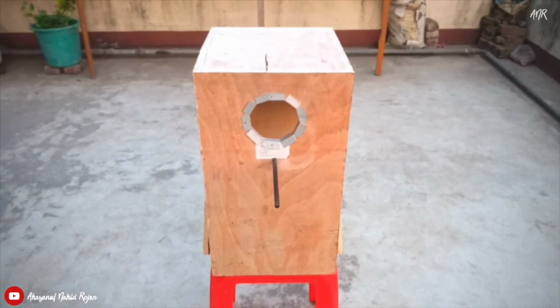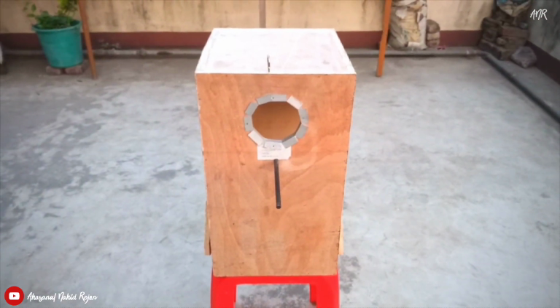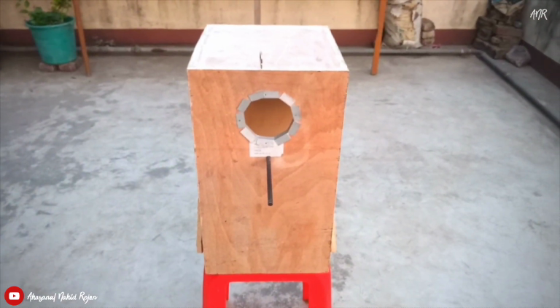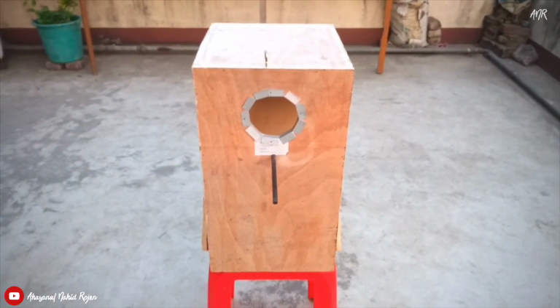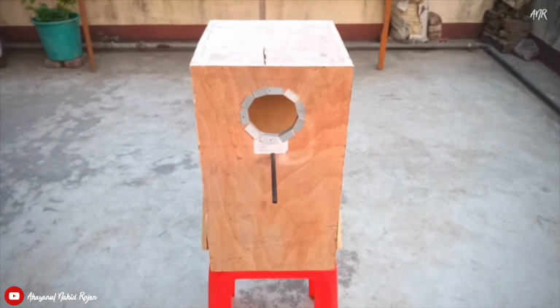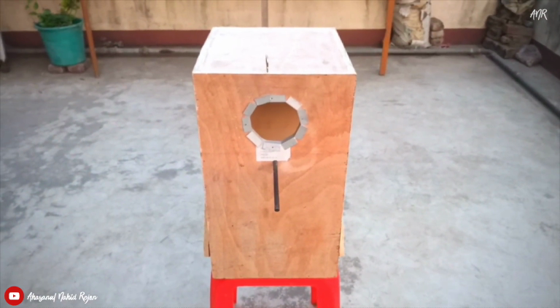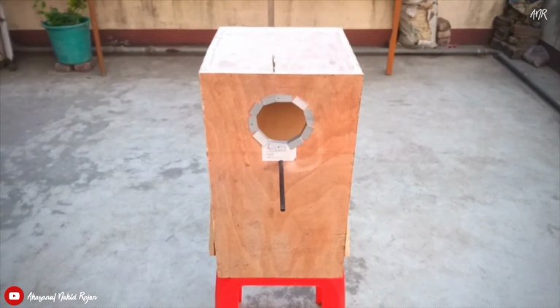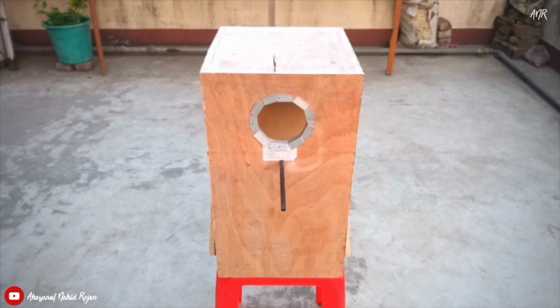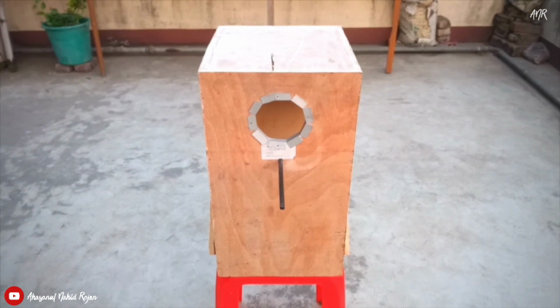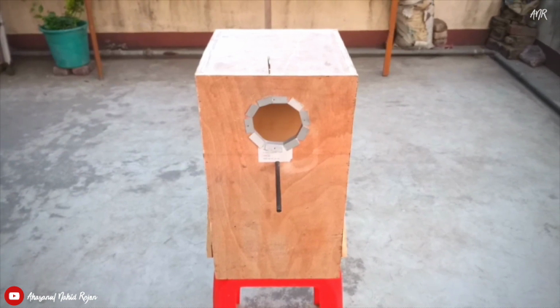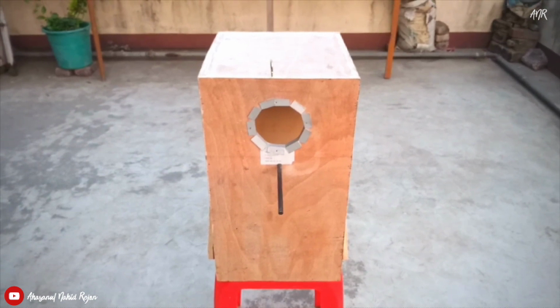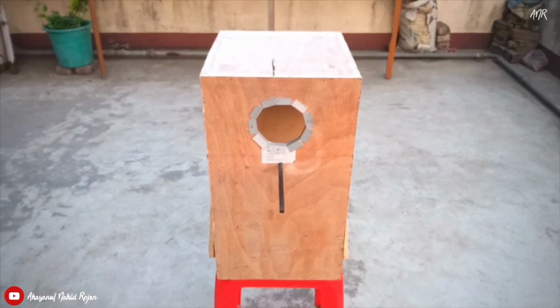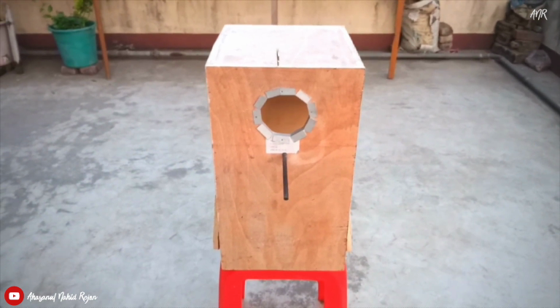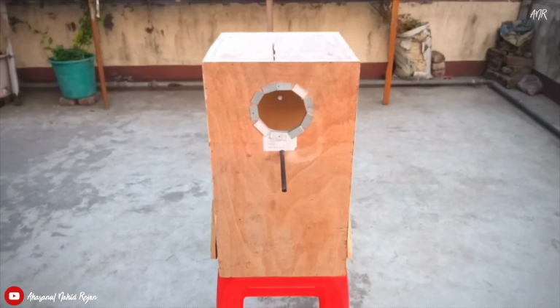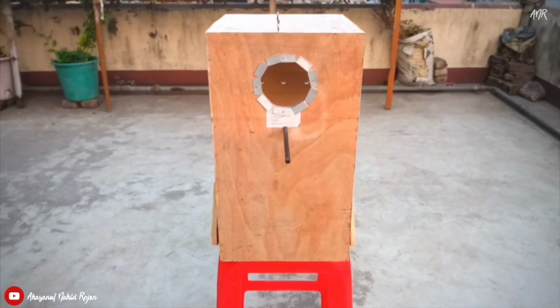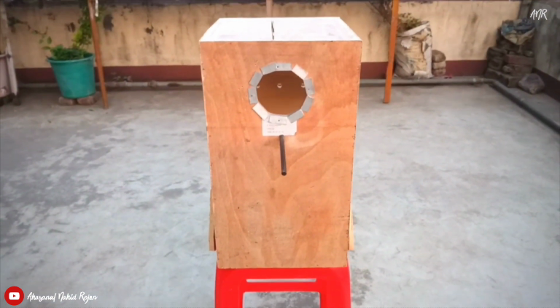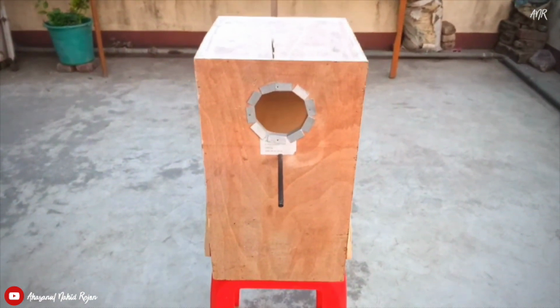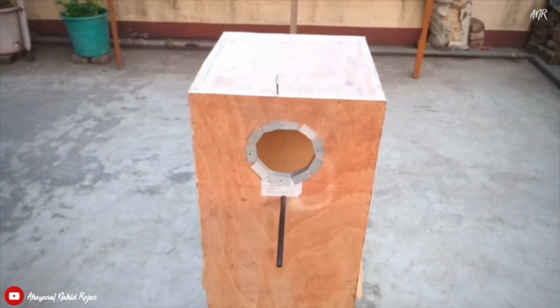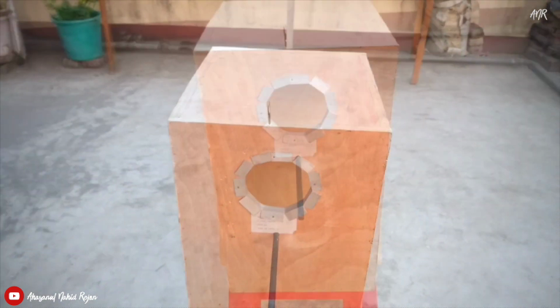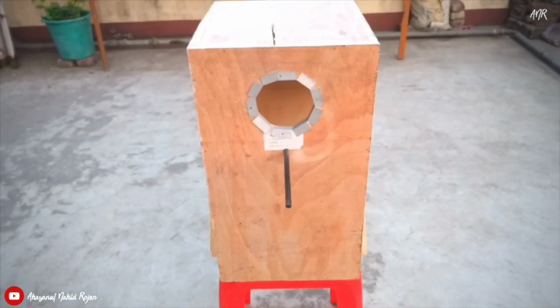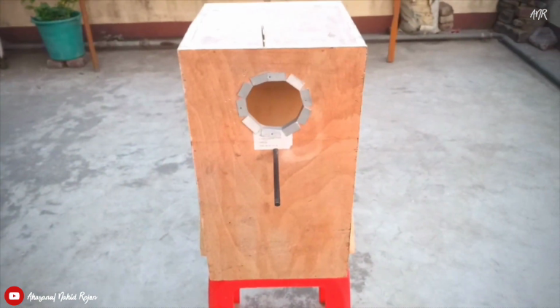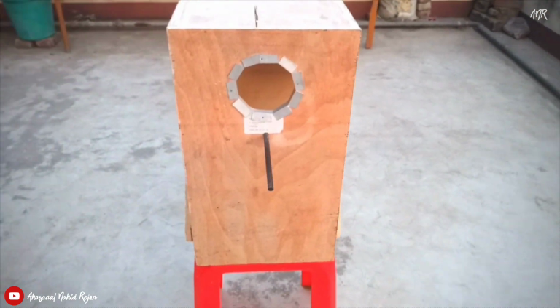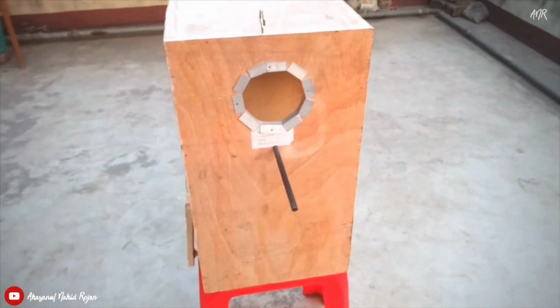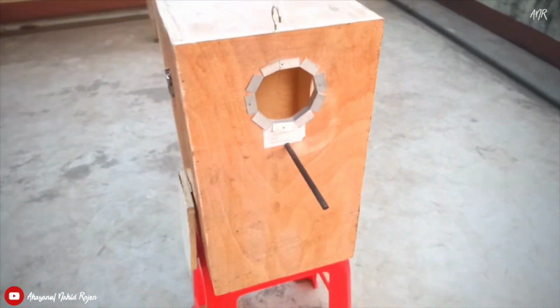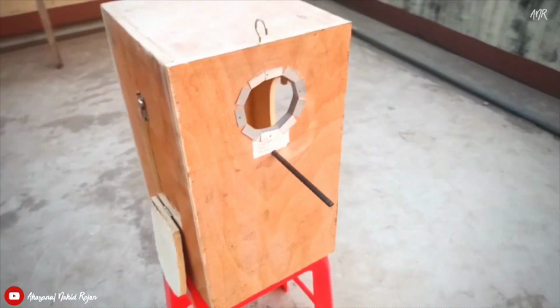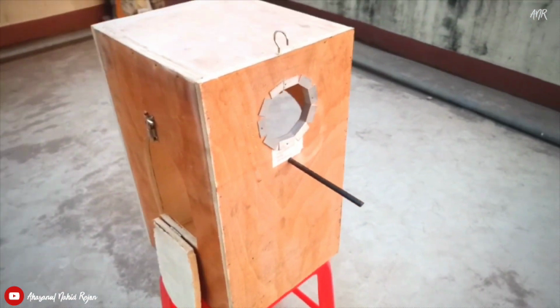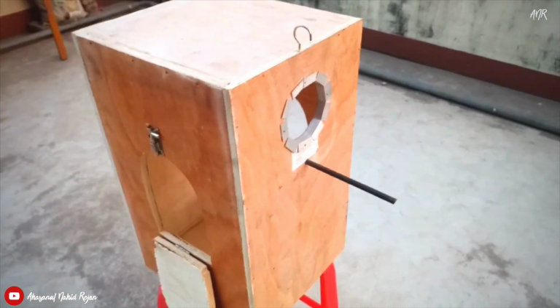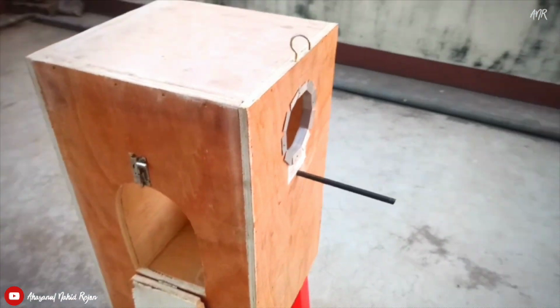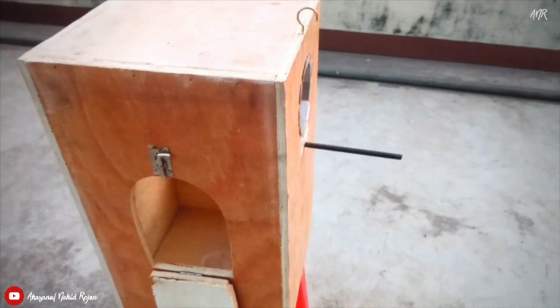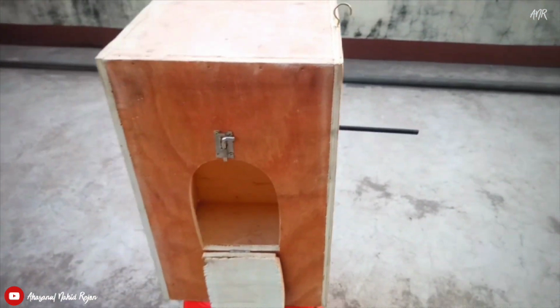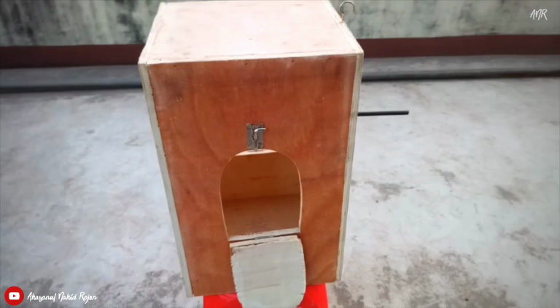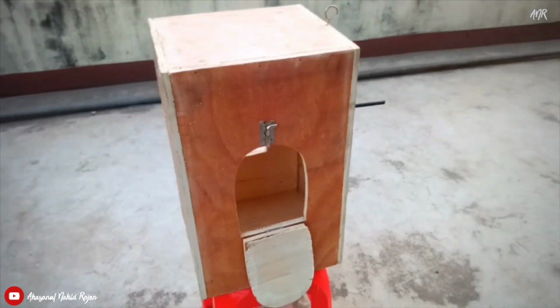Usually I would have used solid wood but unfortunately I was not able to manage wood, so that is why I made it using this board. You can easily use this box for 2 or 3 seasons.